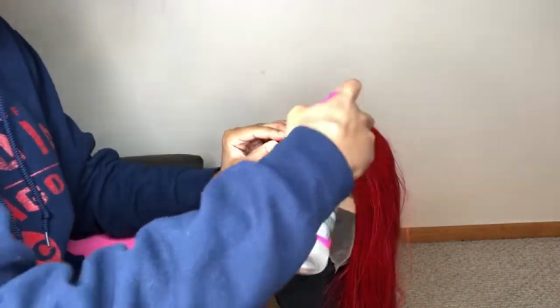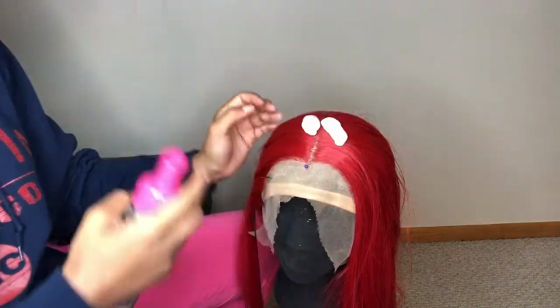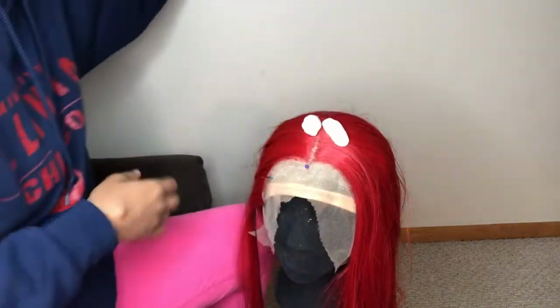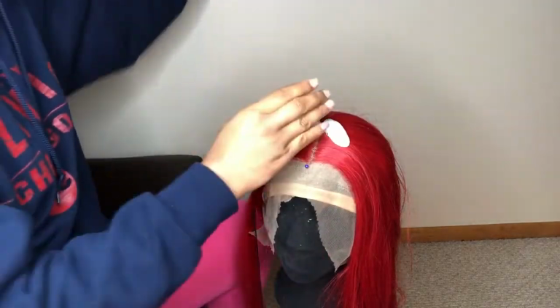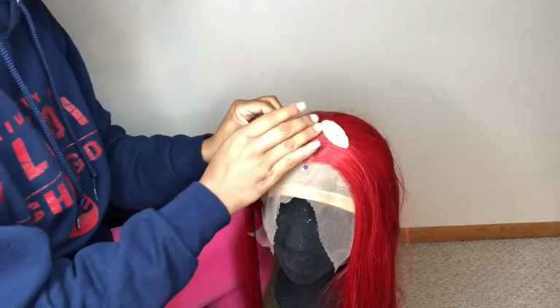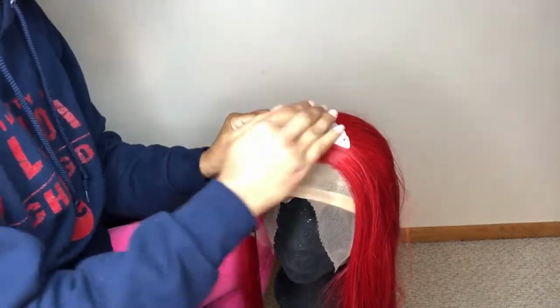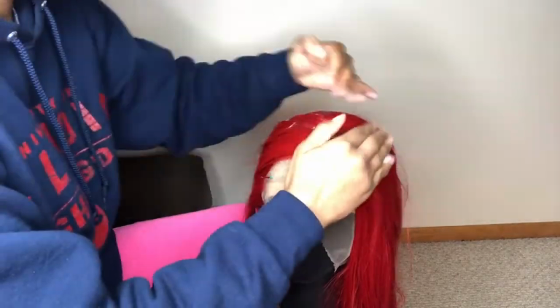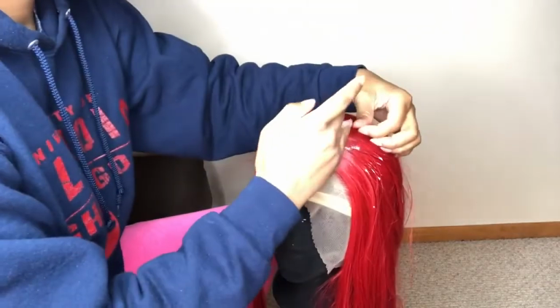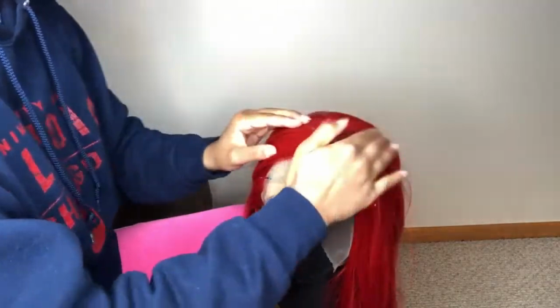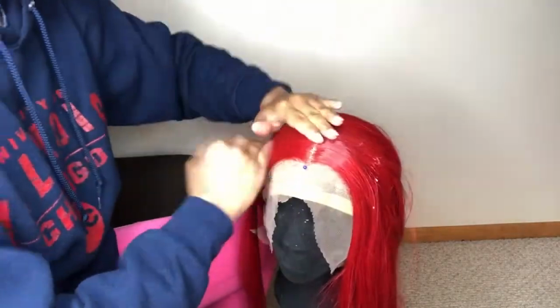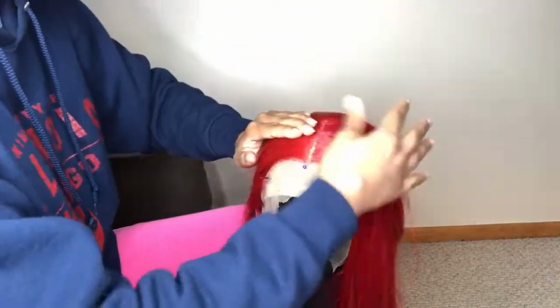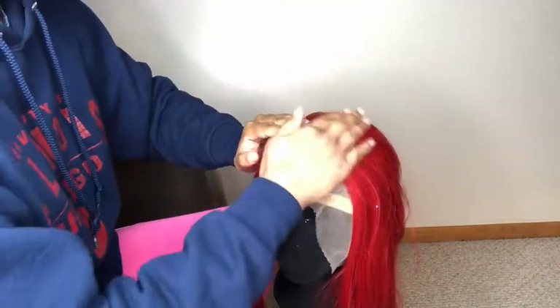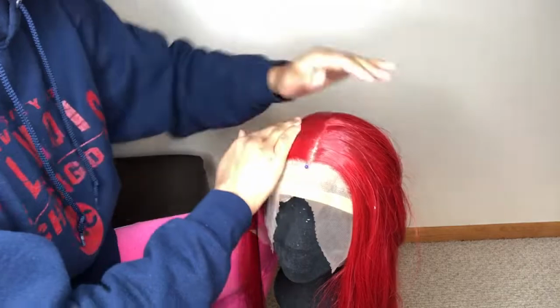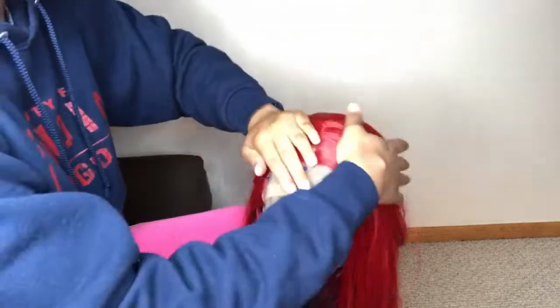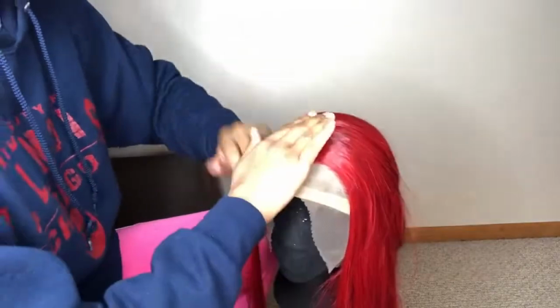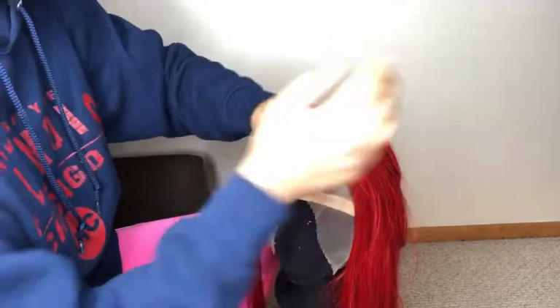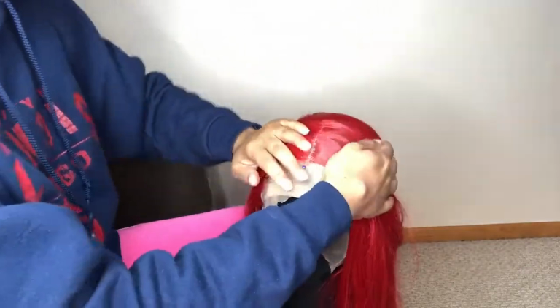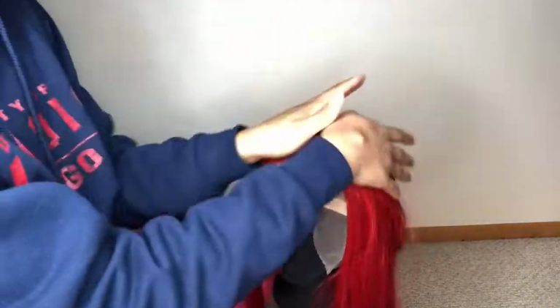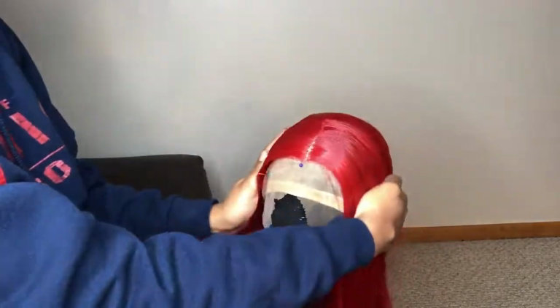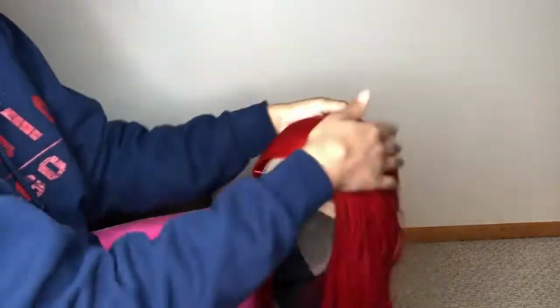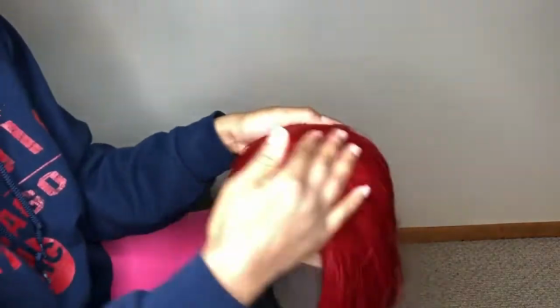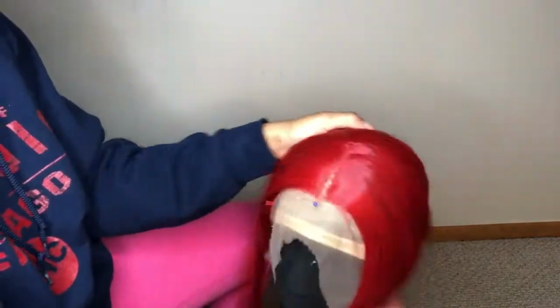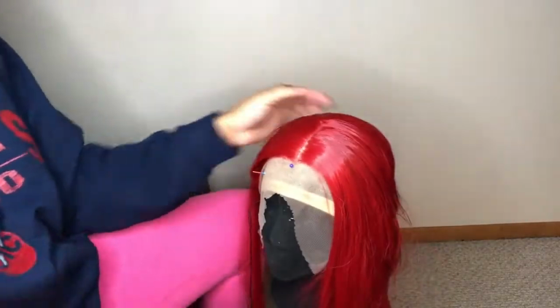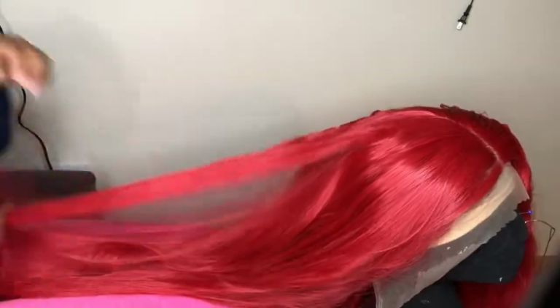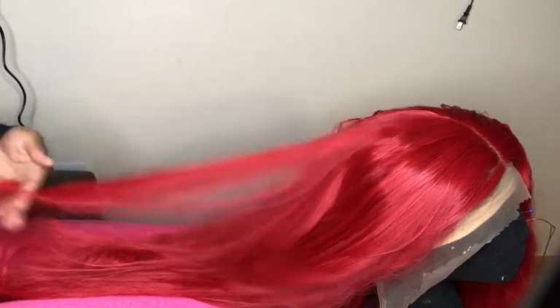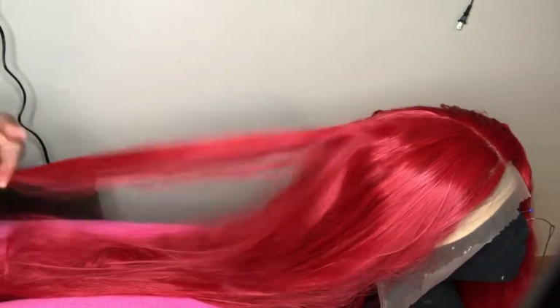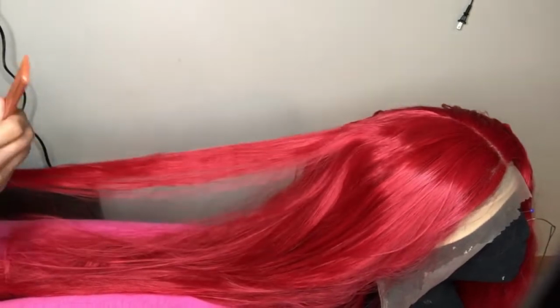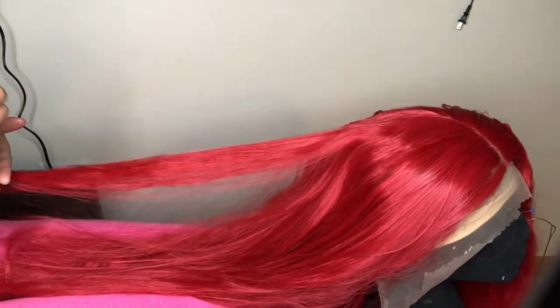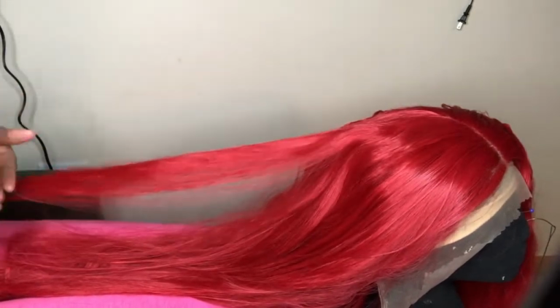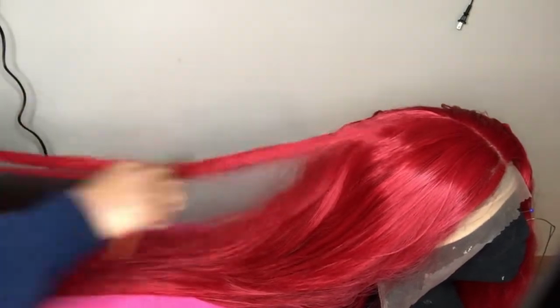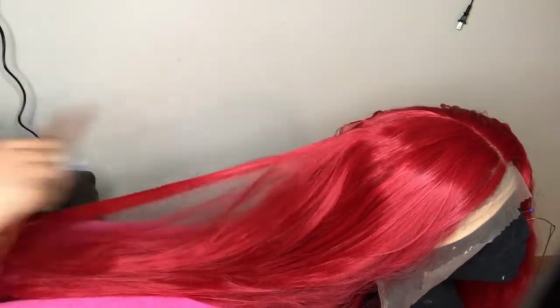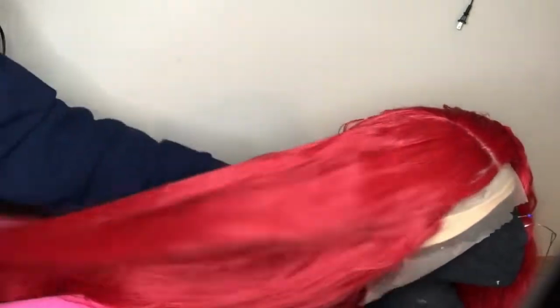I just take a little bit of mousse and lay the part down, because the bulkiness of any wig — not even just this one — would definitely give away that it's a wig. You really need to invest in some mousse because it definitely helps with laying the wig down.